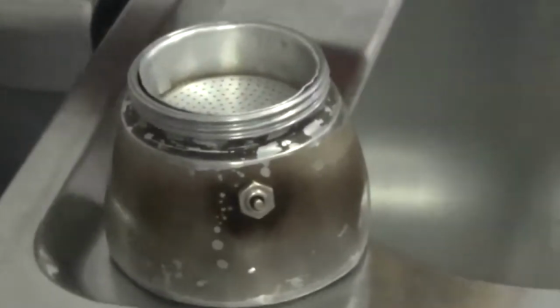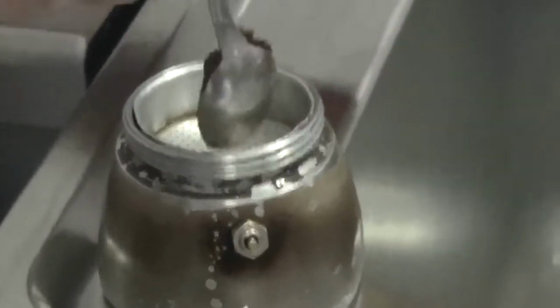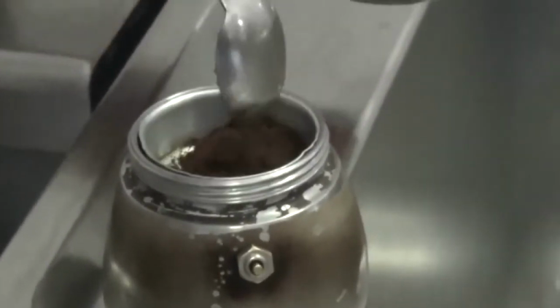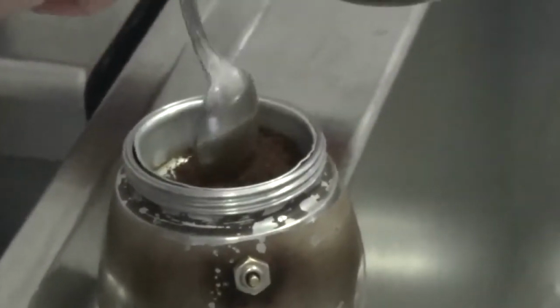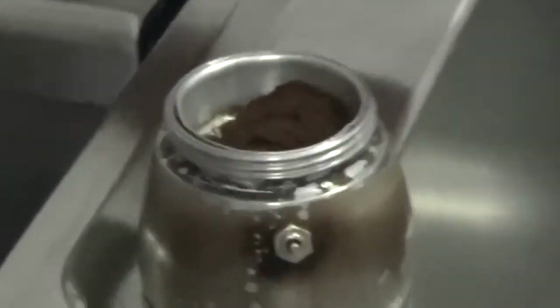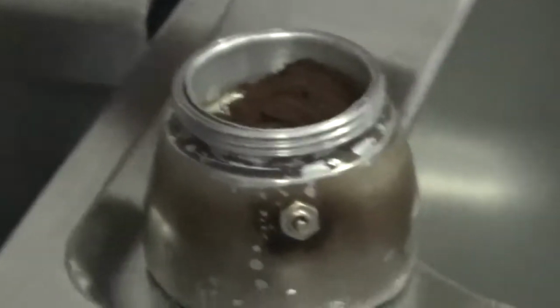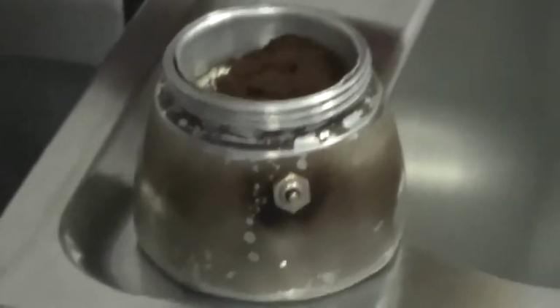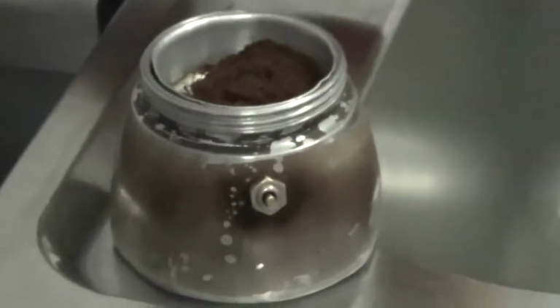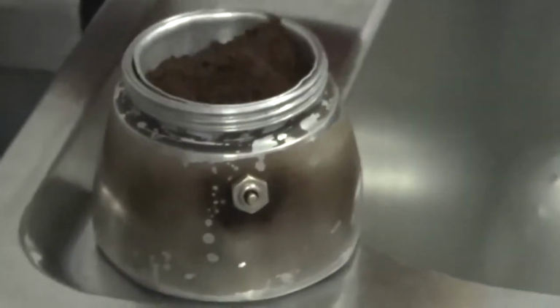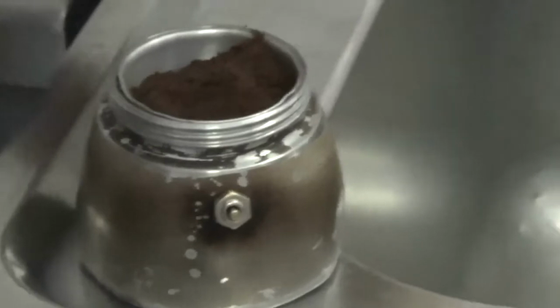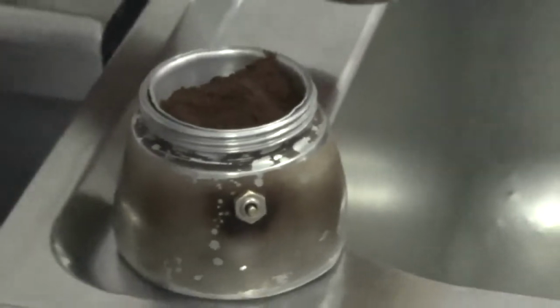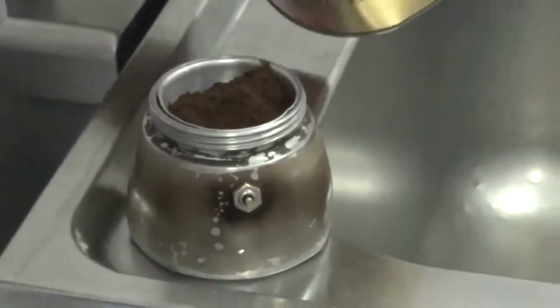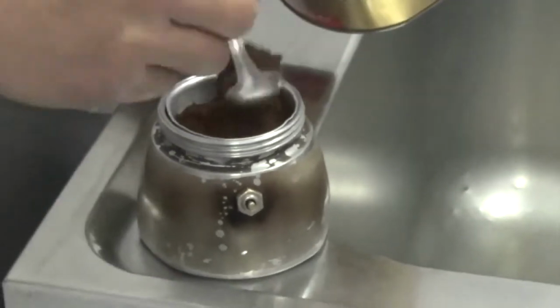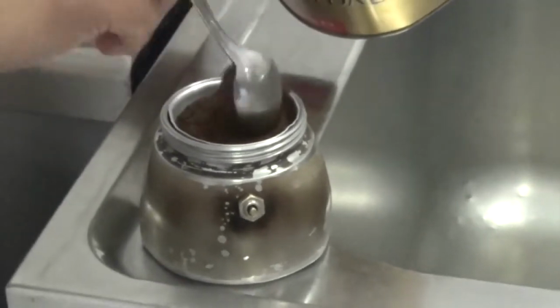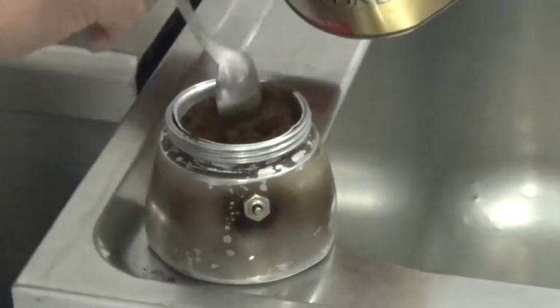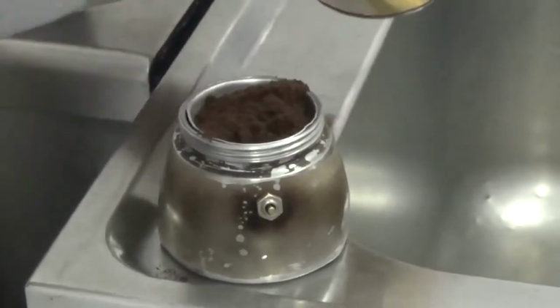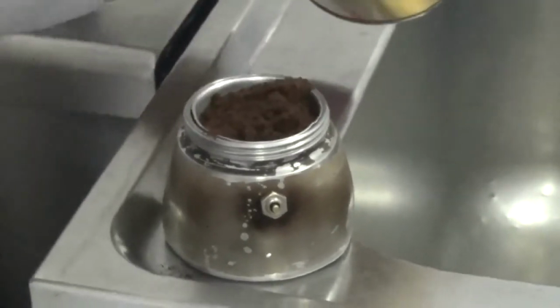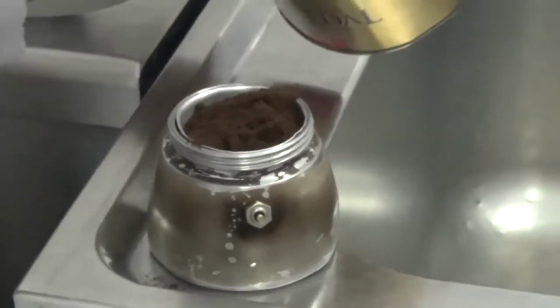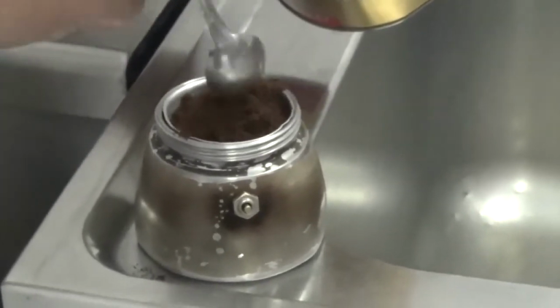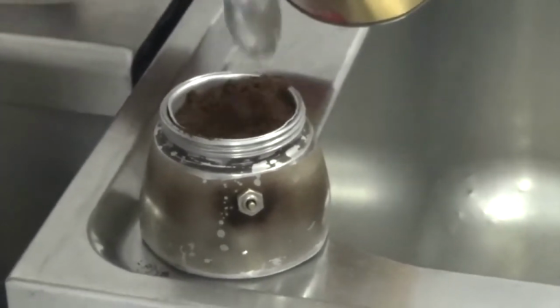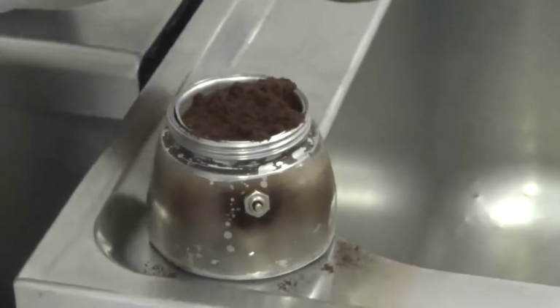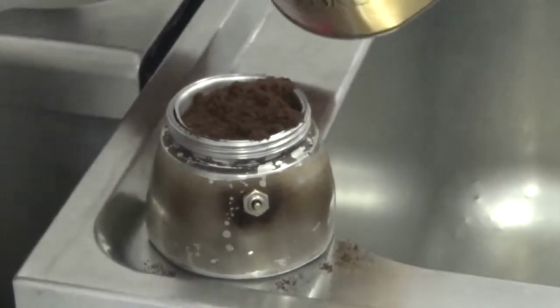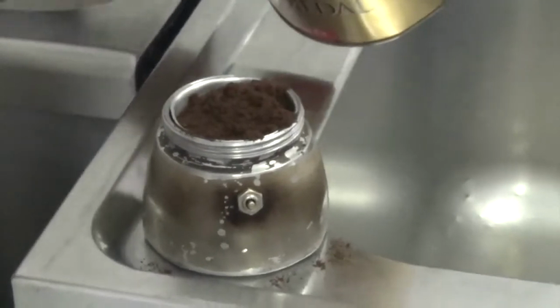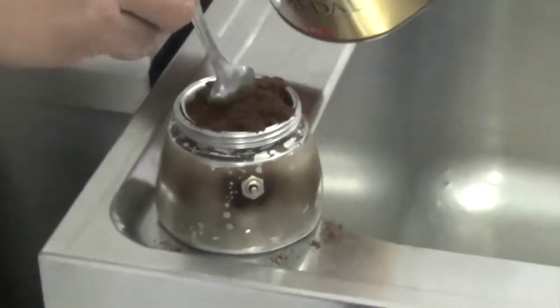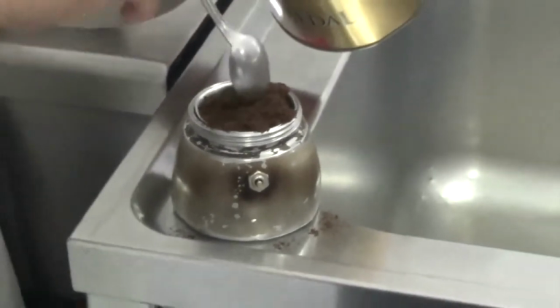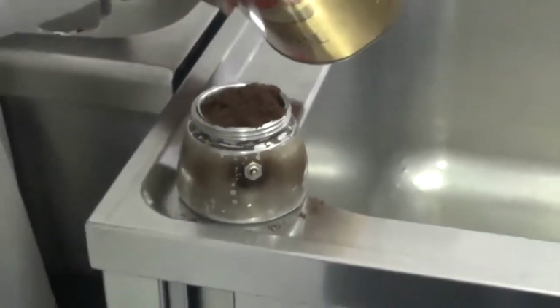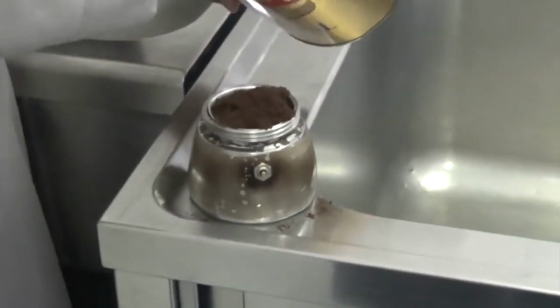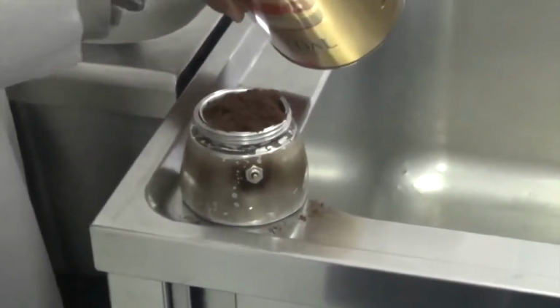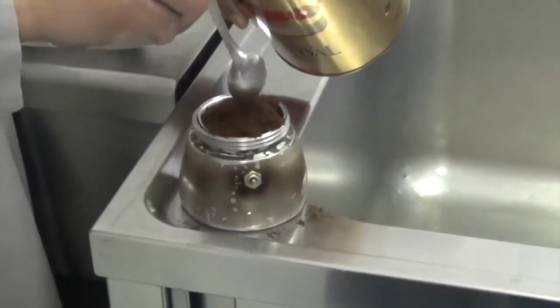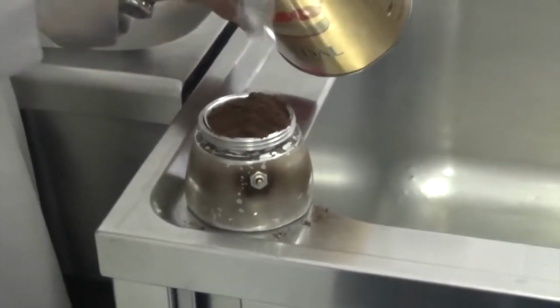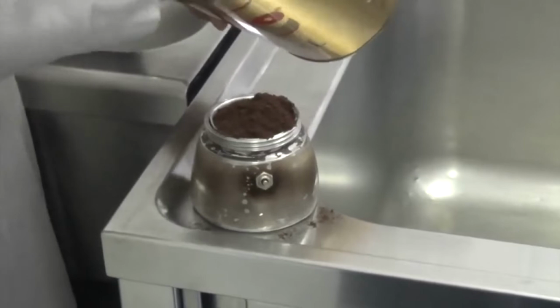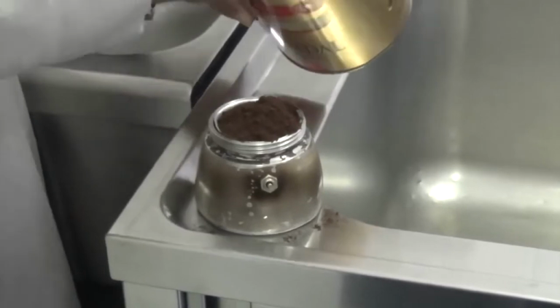To brew coffee using the mocha pot, the lower chamber or the boiler is filled with water just below the level of the safety release valve. Some models have an etched water level sign, and the funnel-shaped metal filter is inserted.